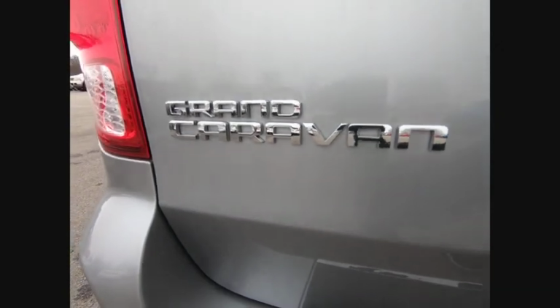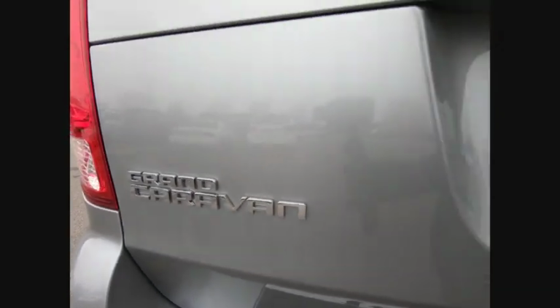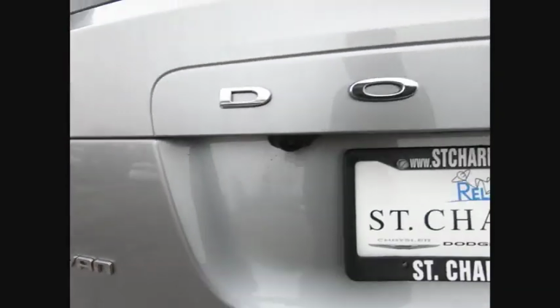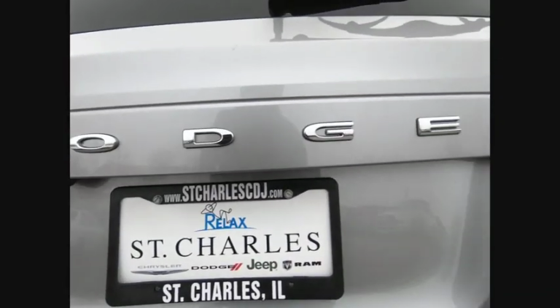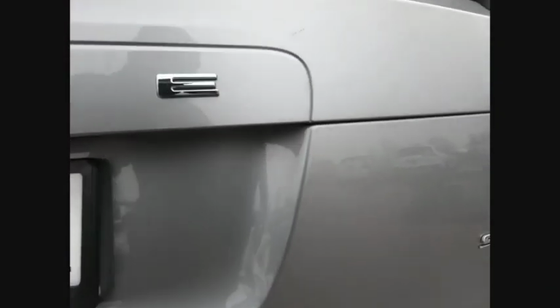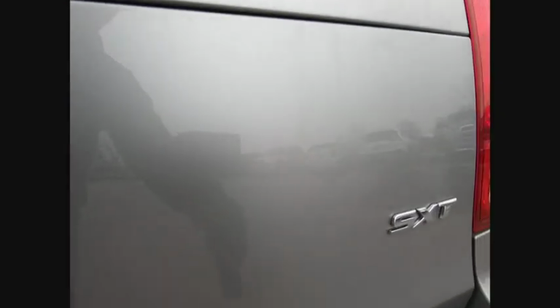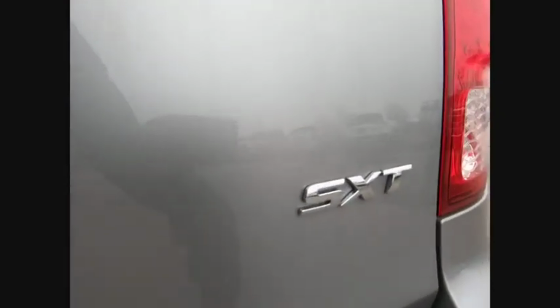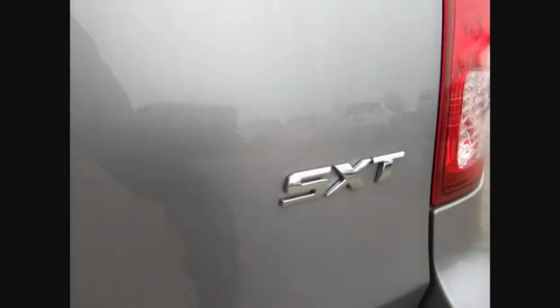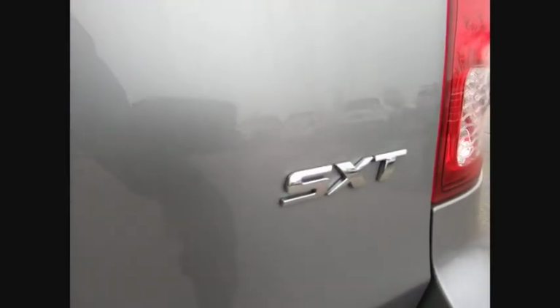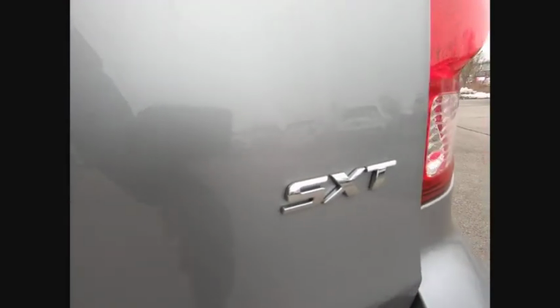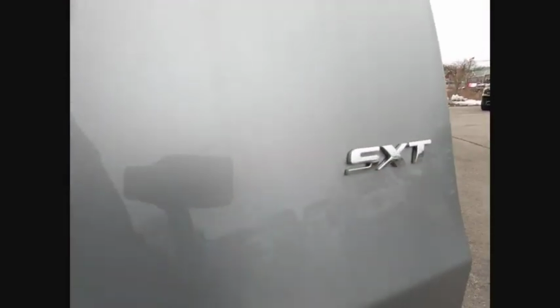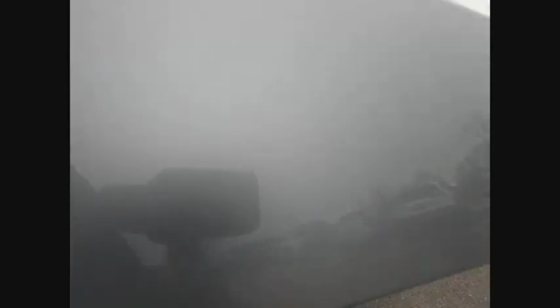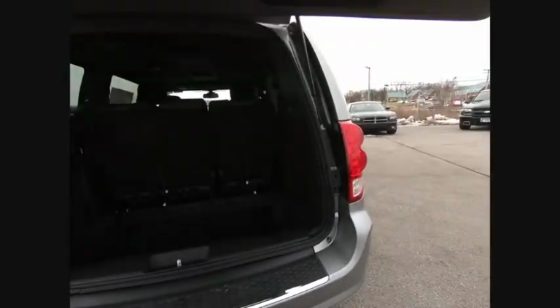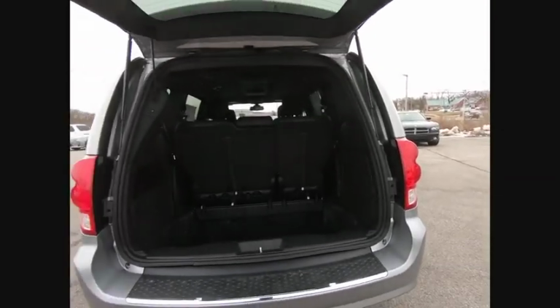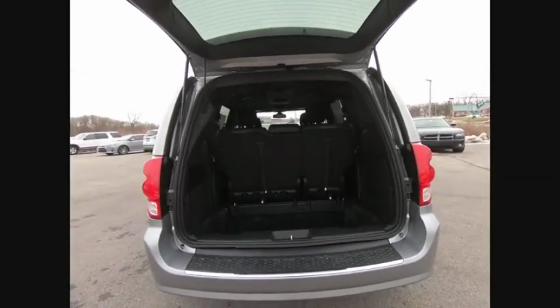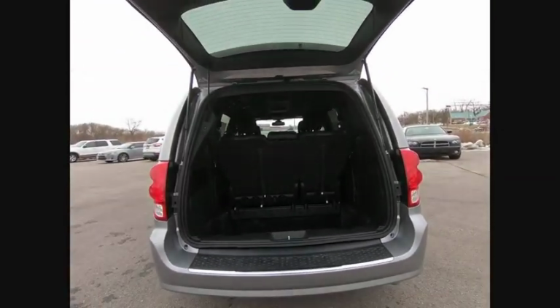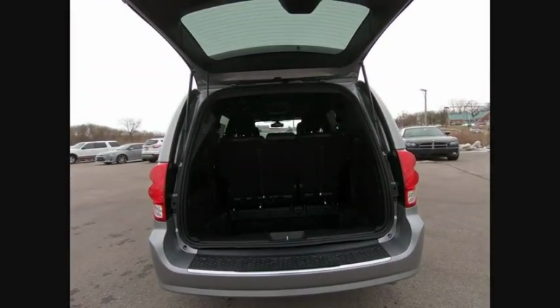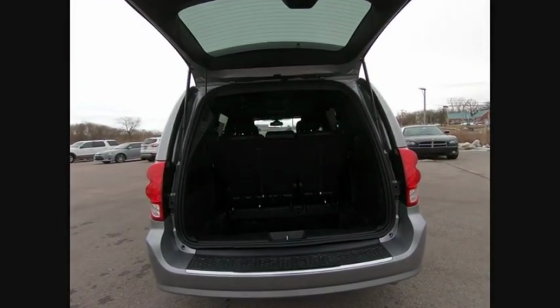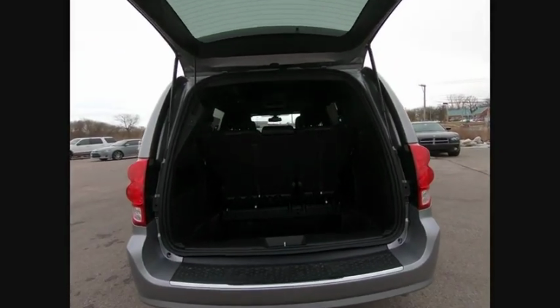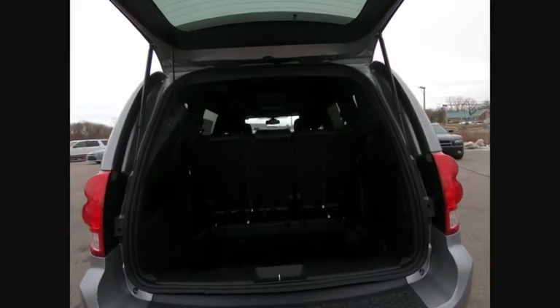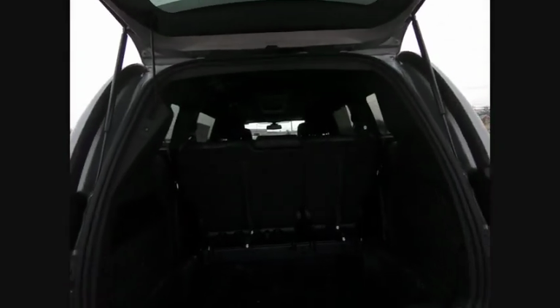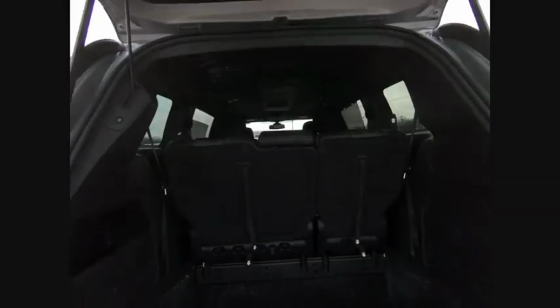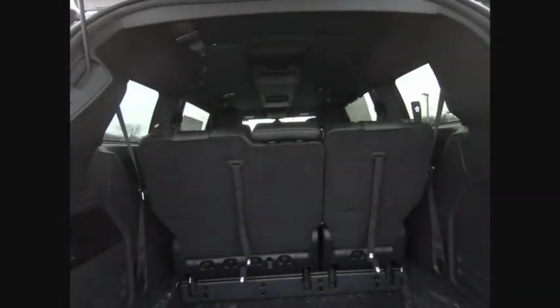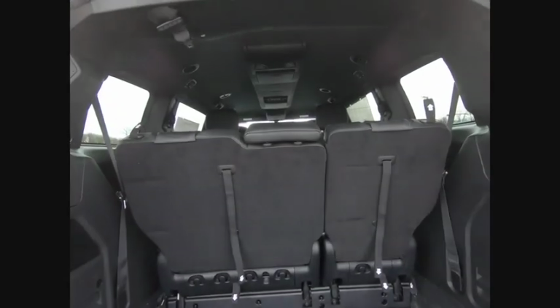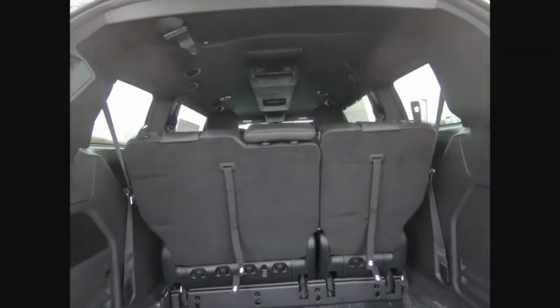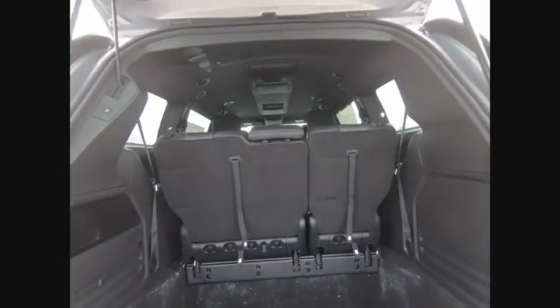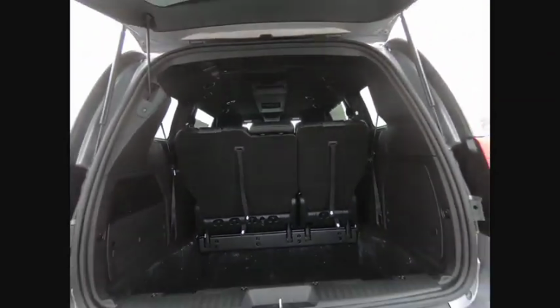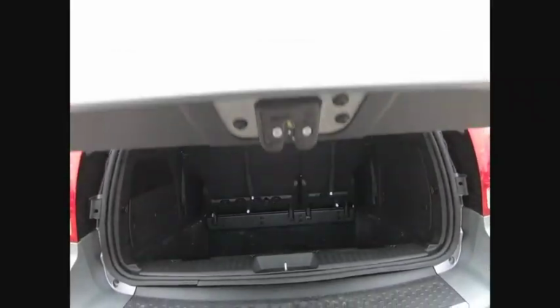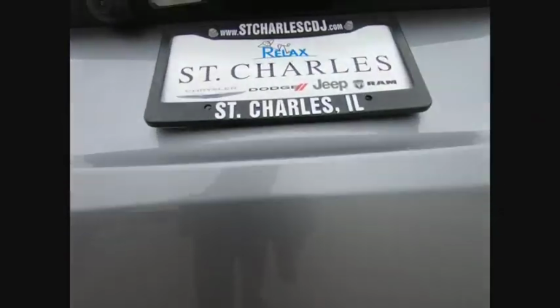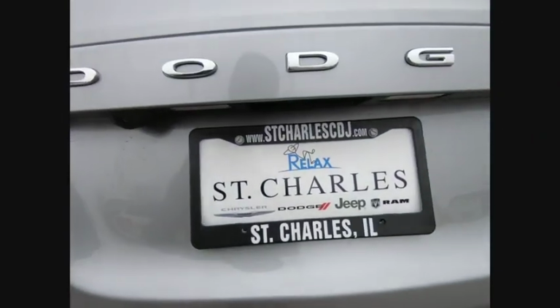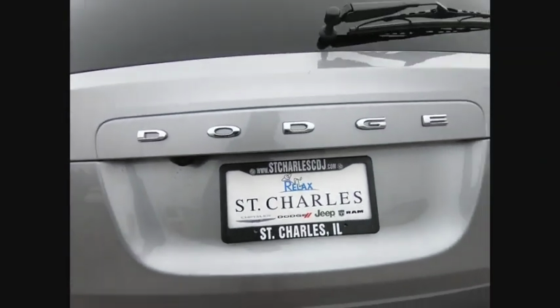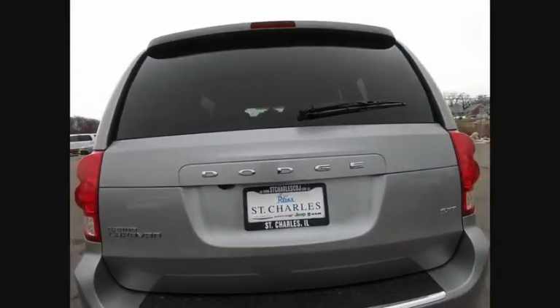Here are some of this vehicle's great options: touring suspension, electronic stability control, alloy wheels, power lift gate, brake assist, traction control, remote keyless entry, fog lights, roof rack, and speed control.